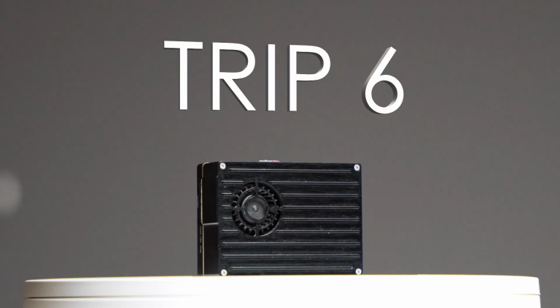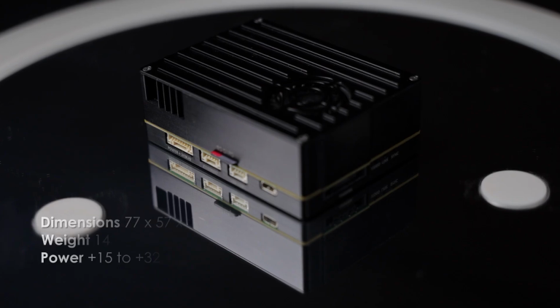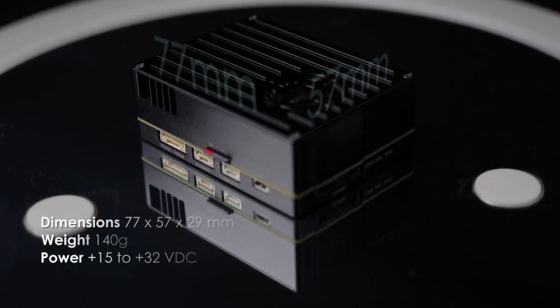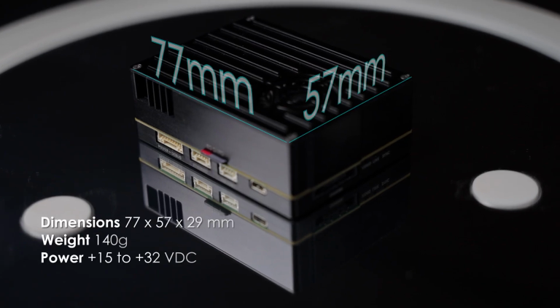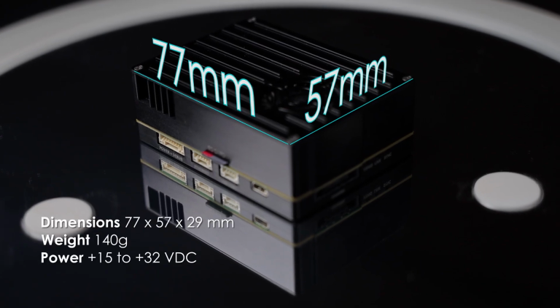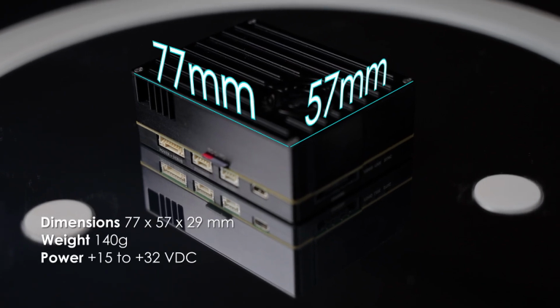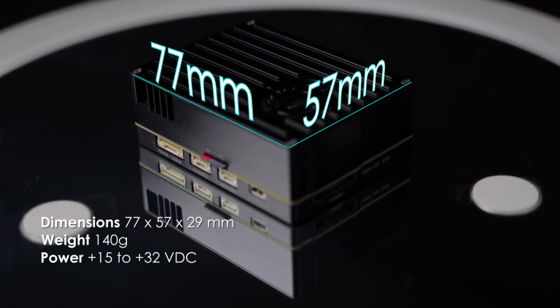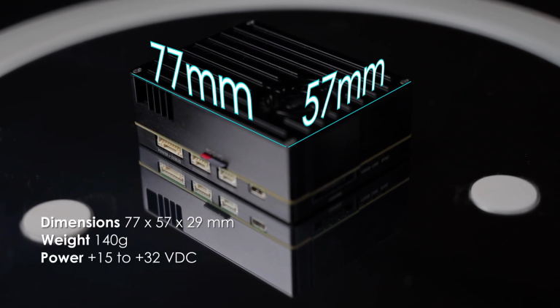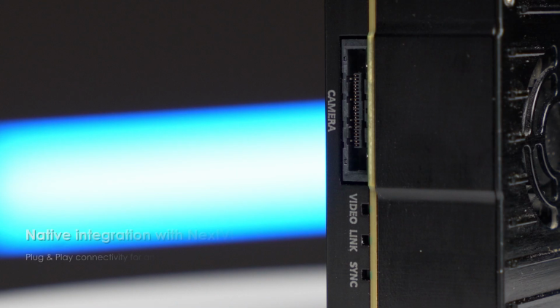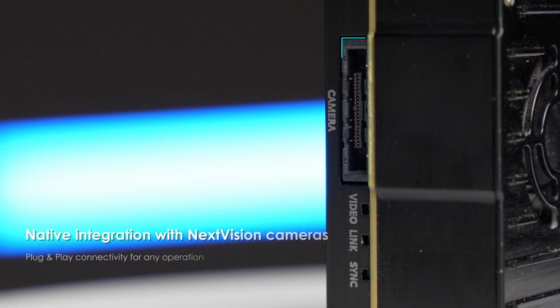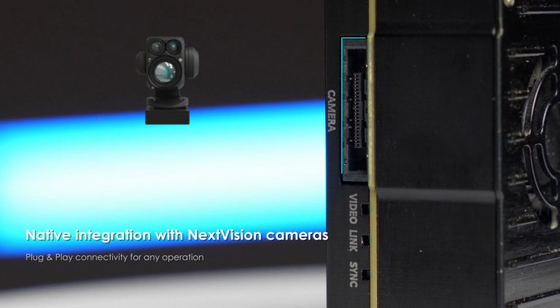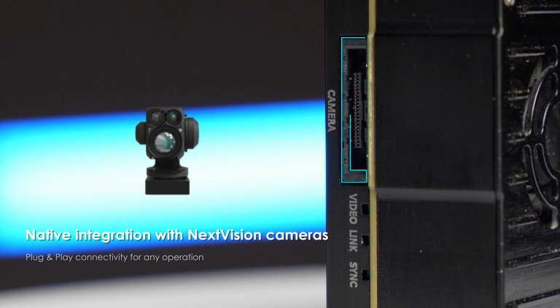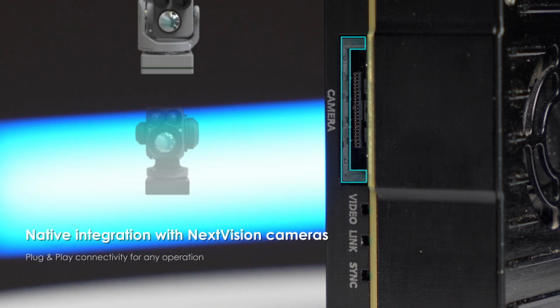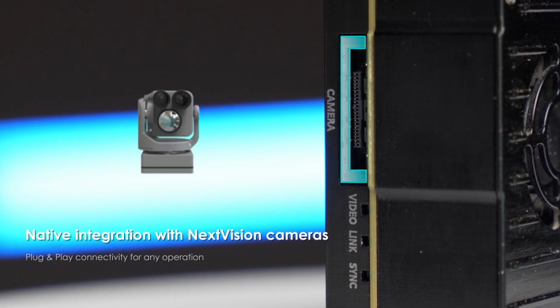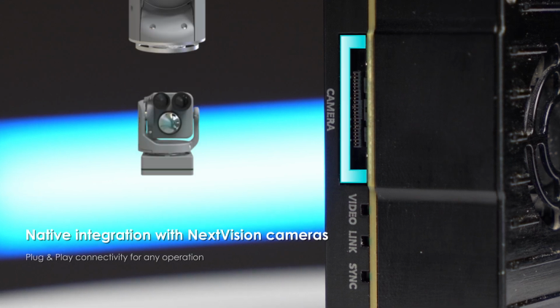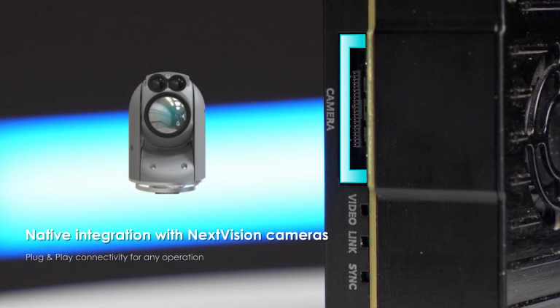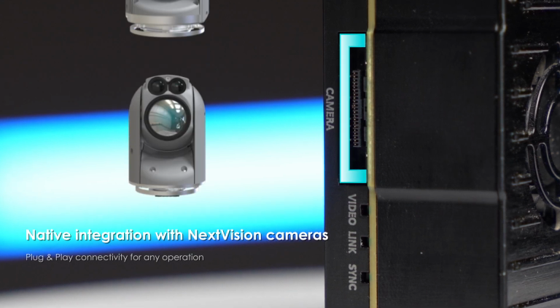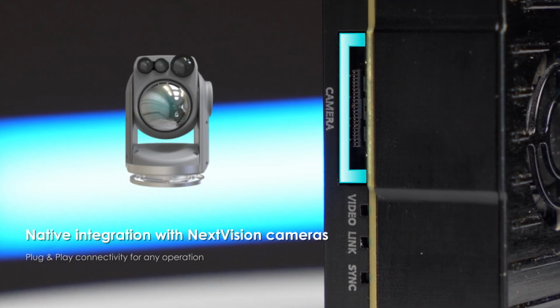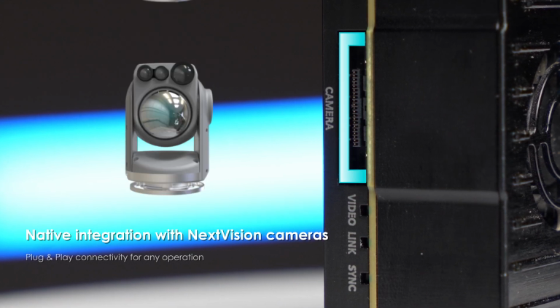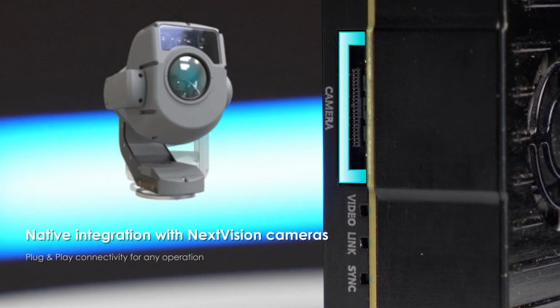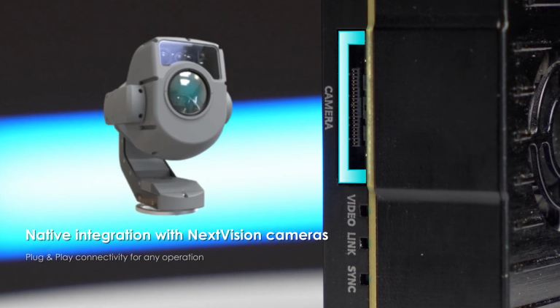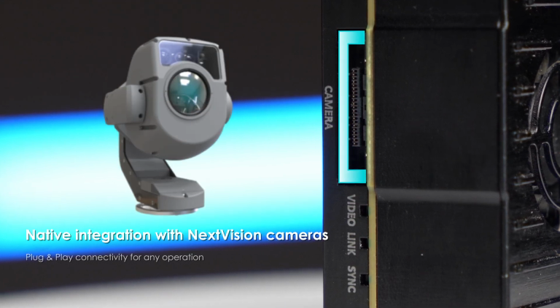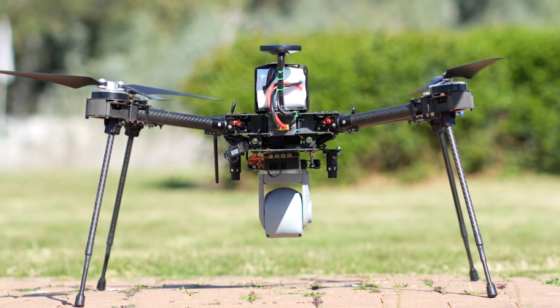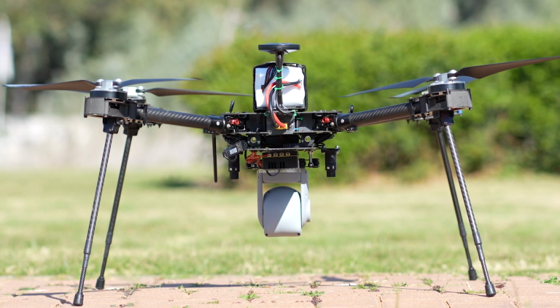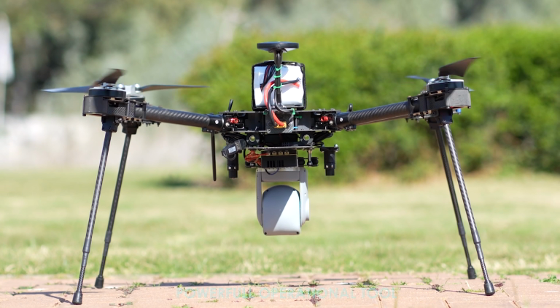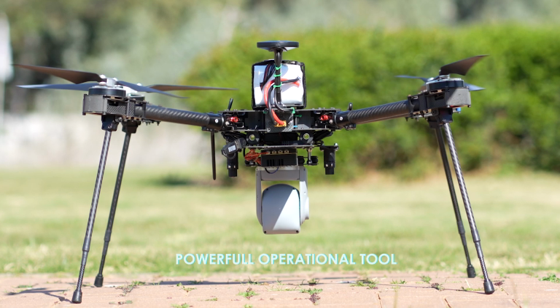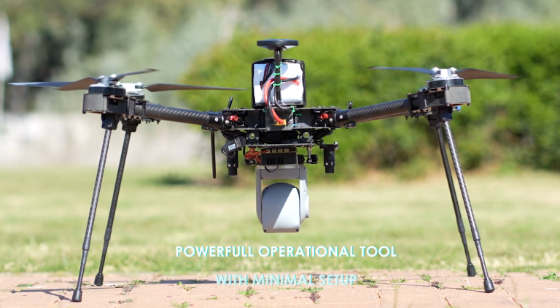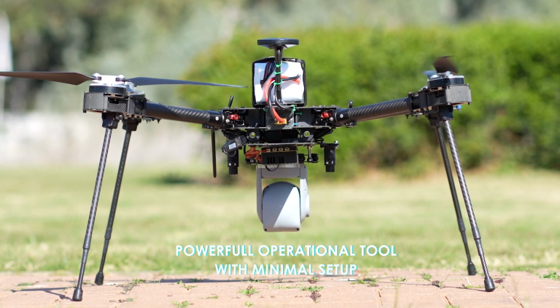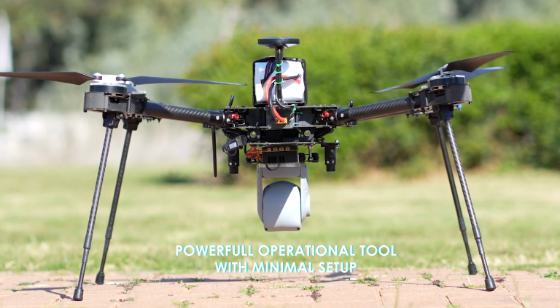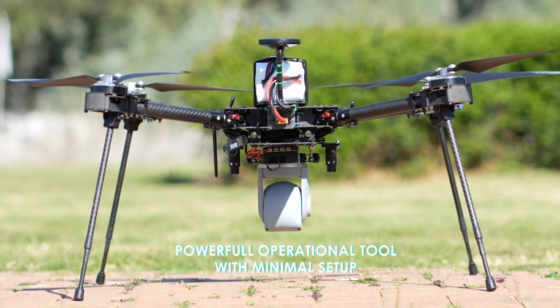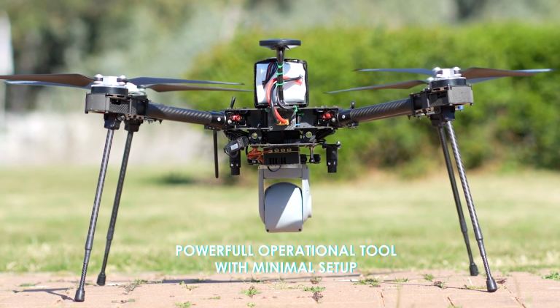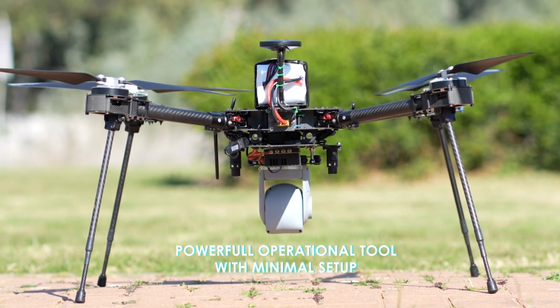TRIP6 is a pocket-sized unit with a plug-and-play design that delivers seamless integration with every NextVision camera, transforming it into a powerful operational tool with minimal setup.